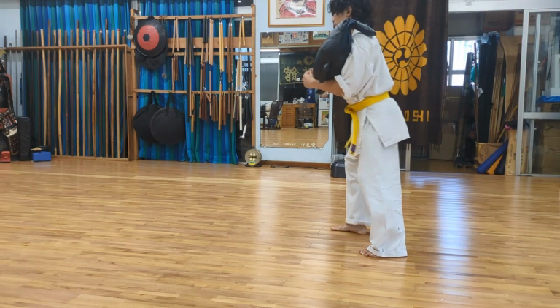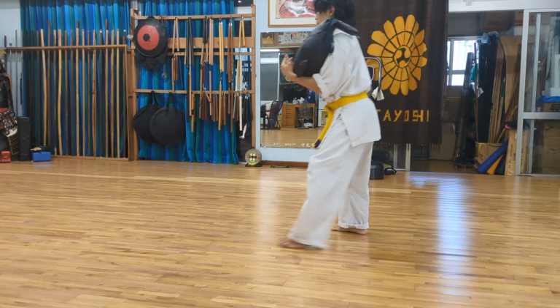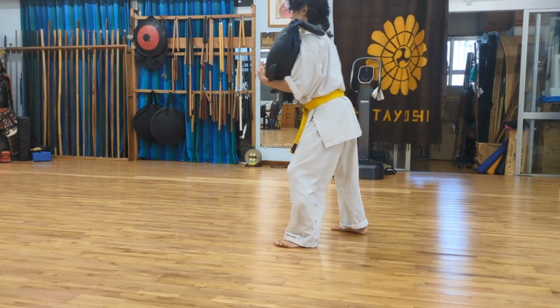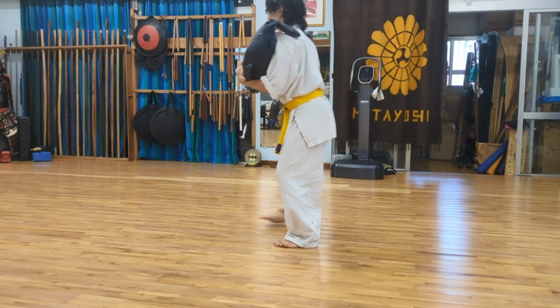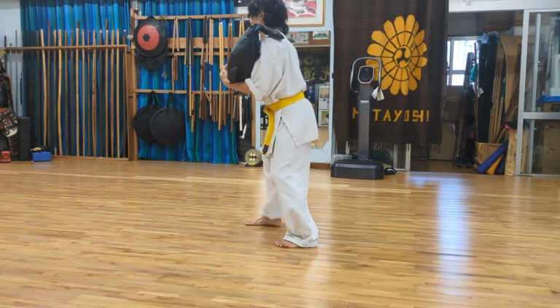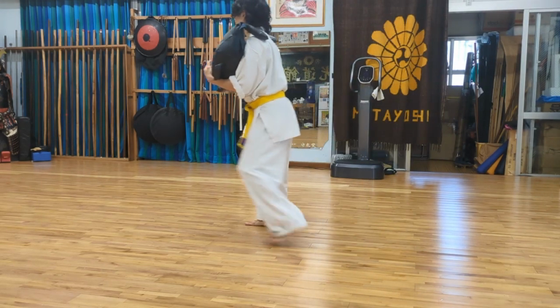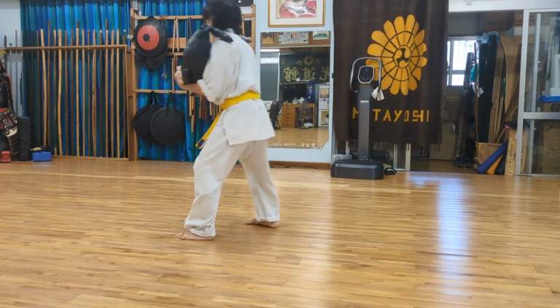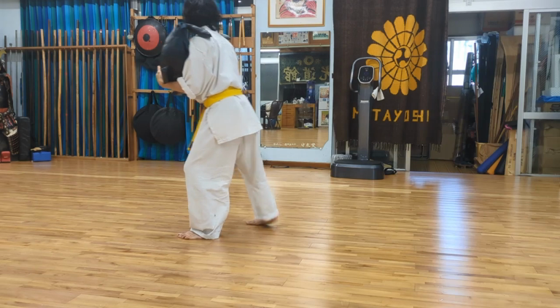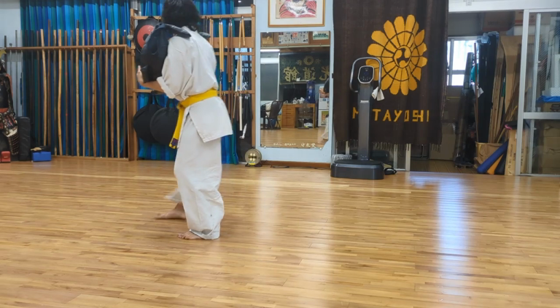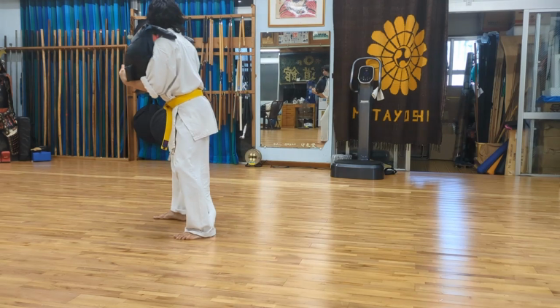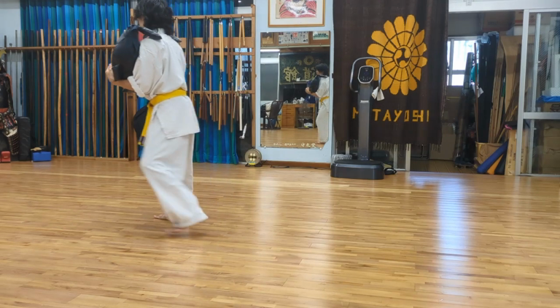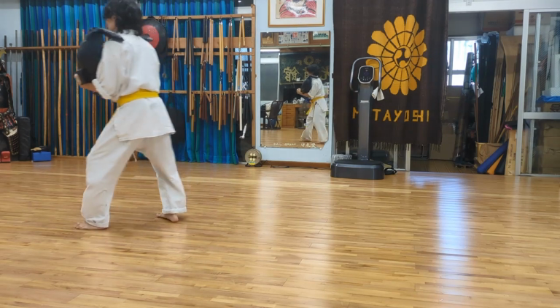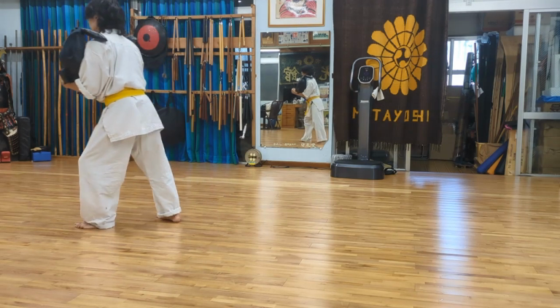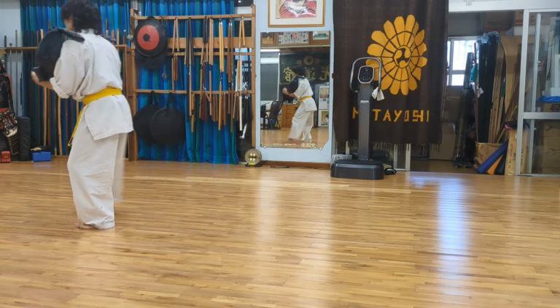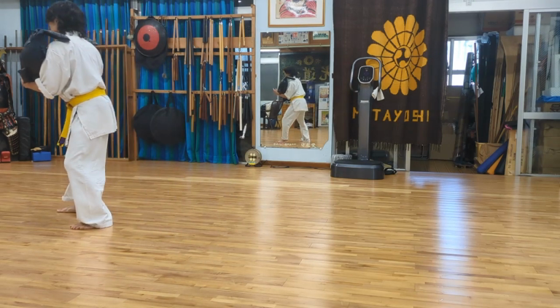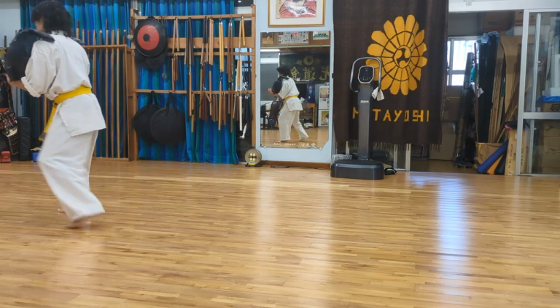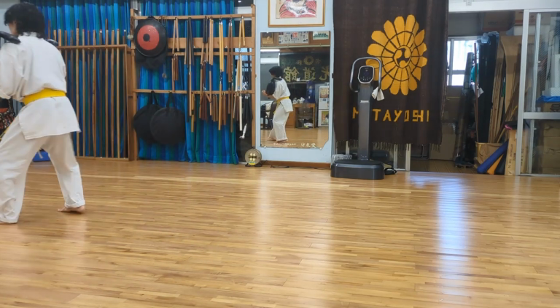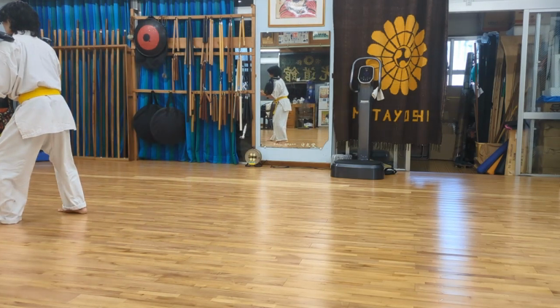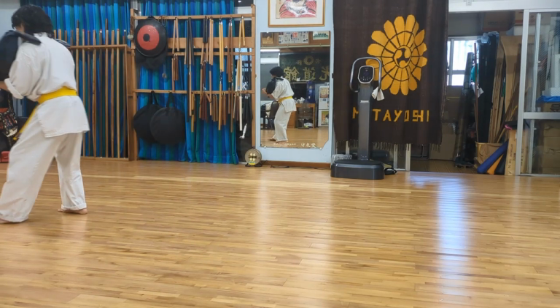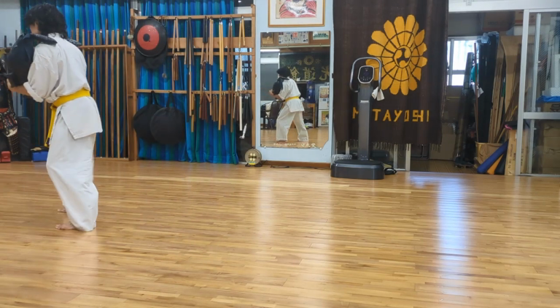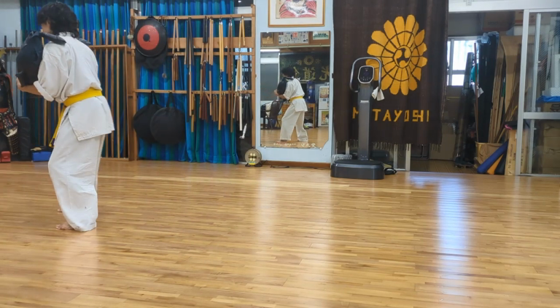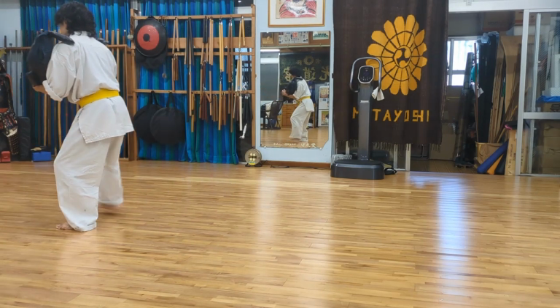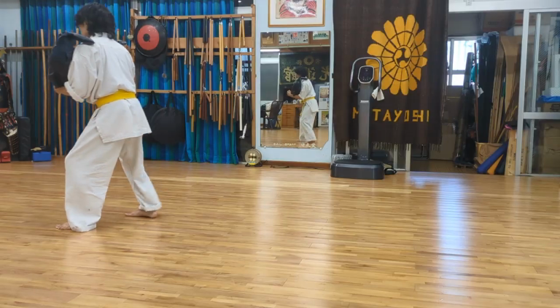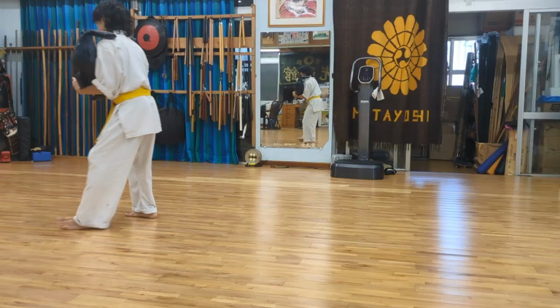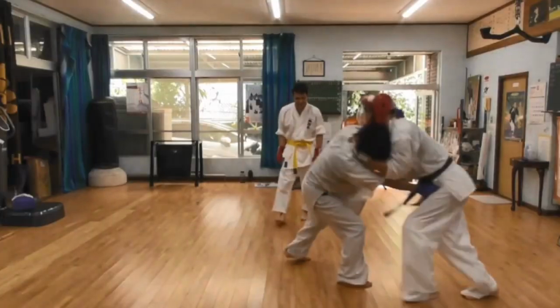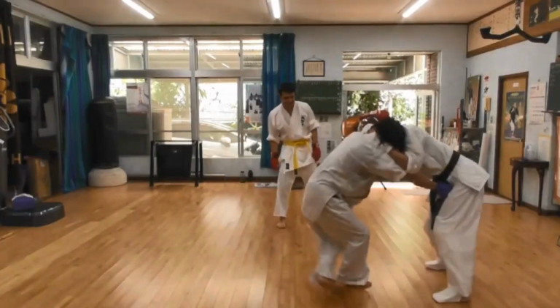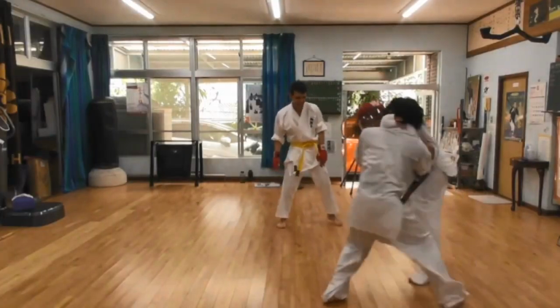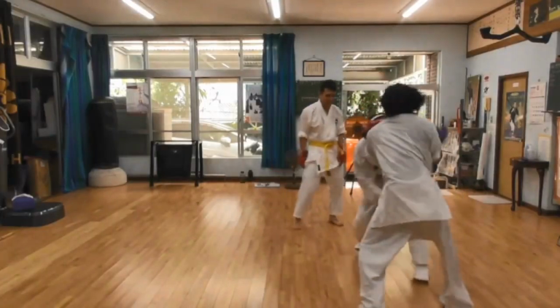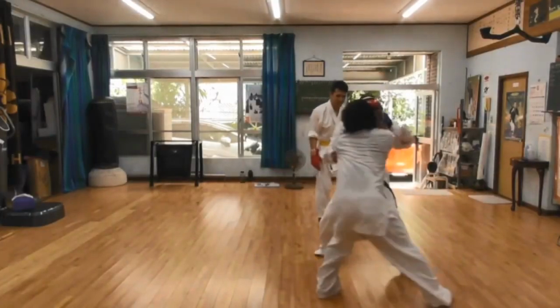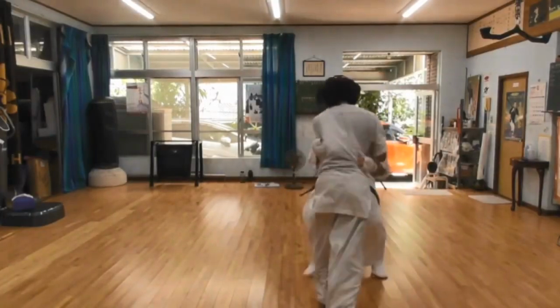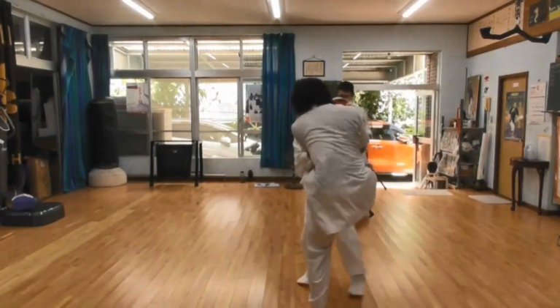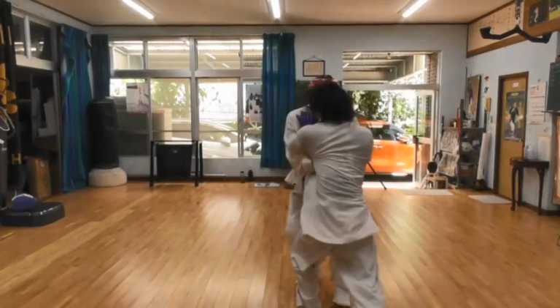The most important point of this training is to maintain your center of gravity forward while walking. This will help develop strong legs and lower back, making it difficult for your opponent to throw you.